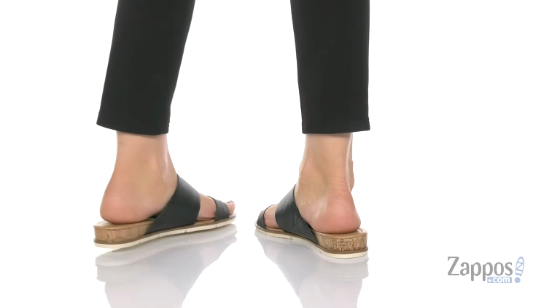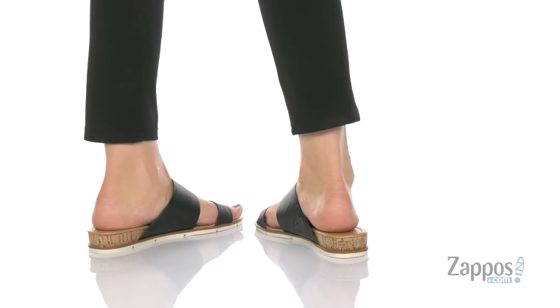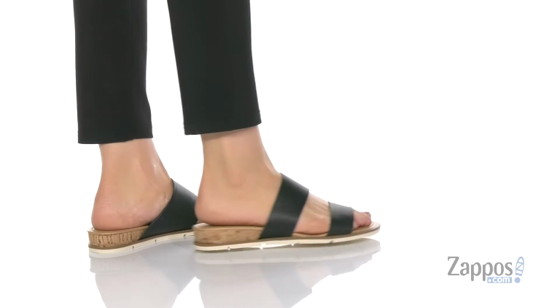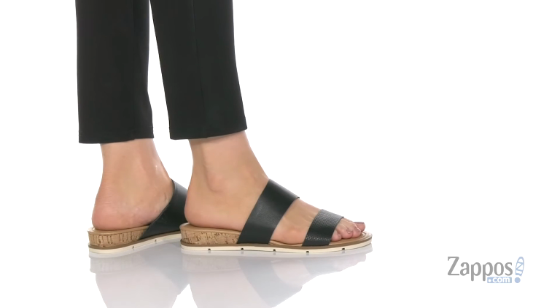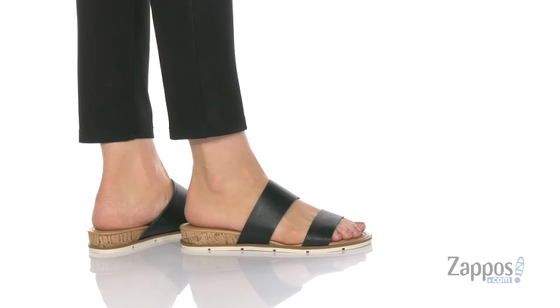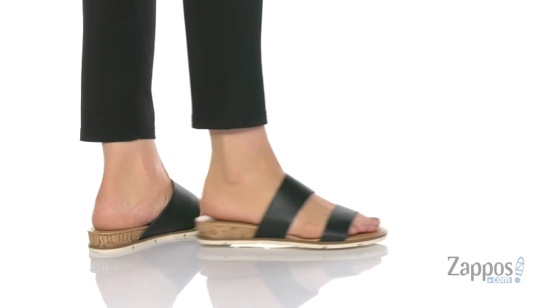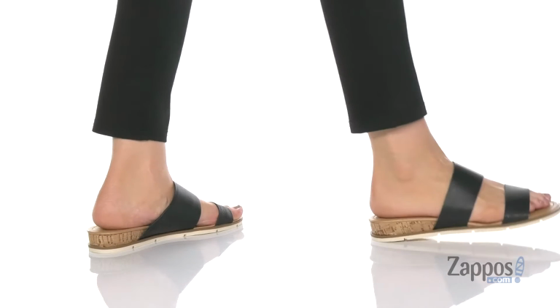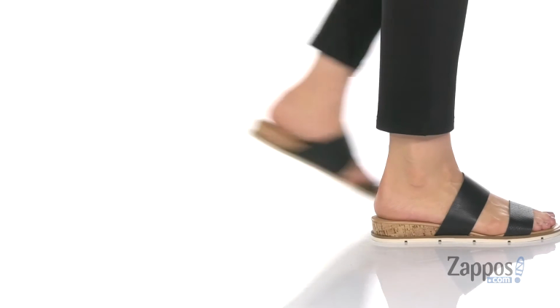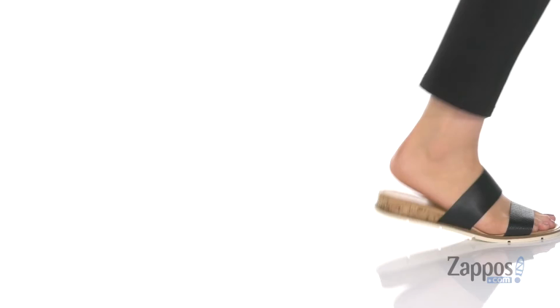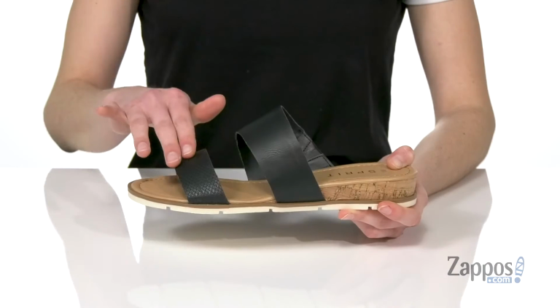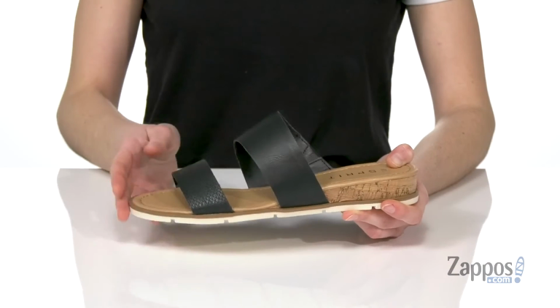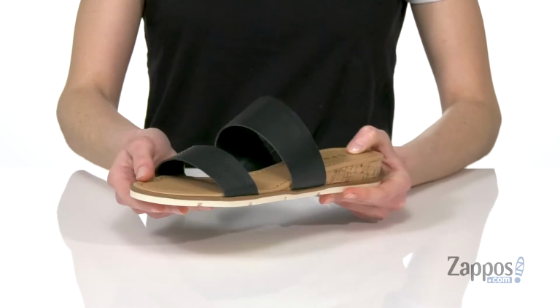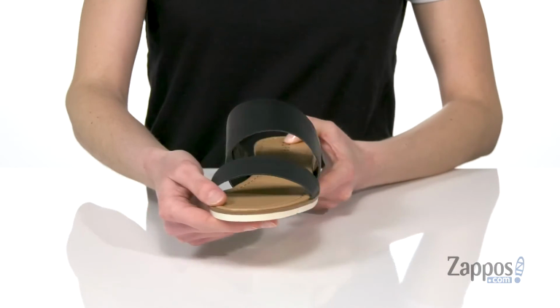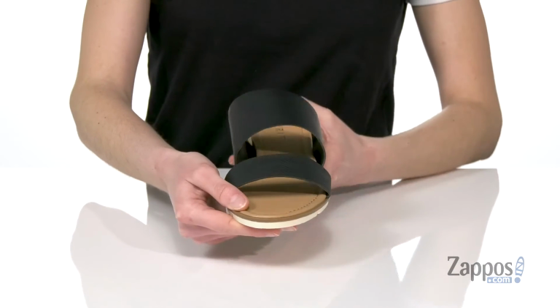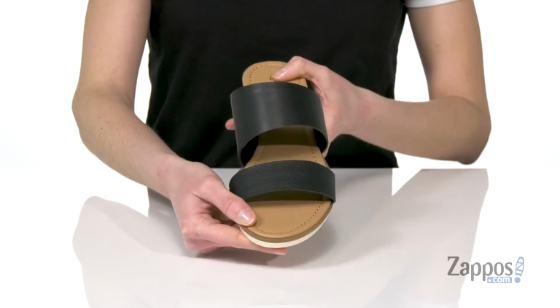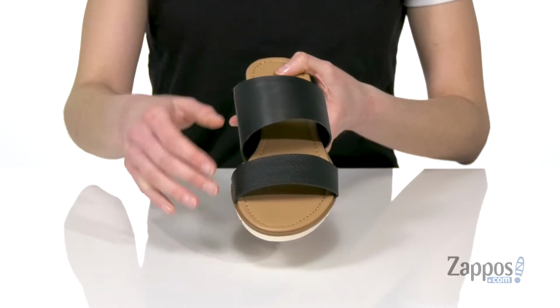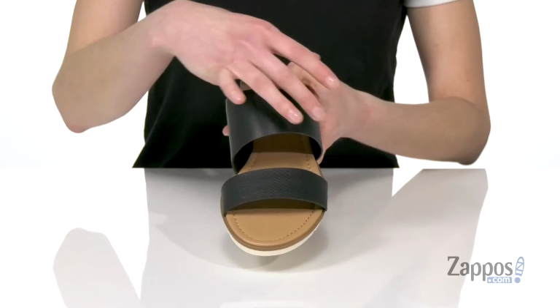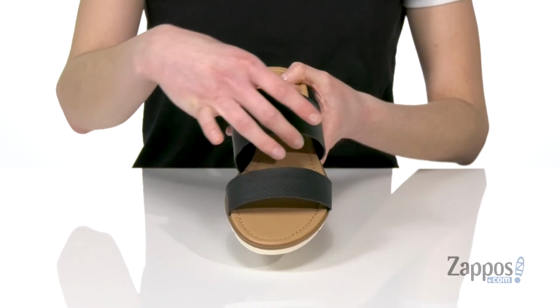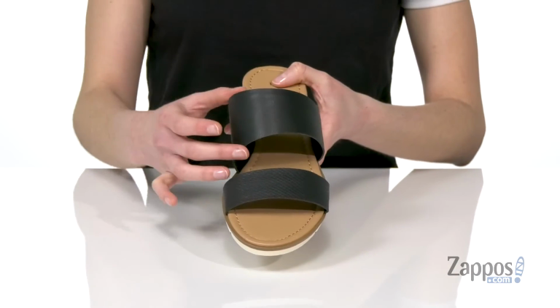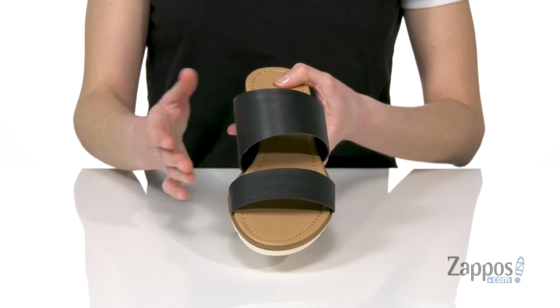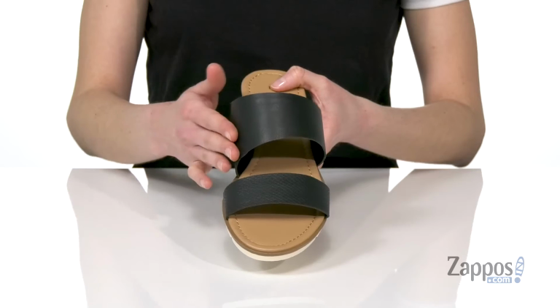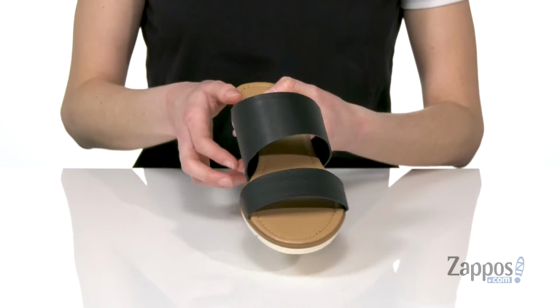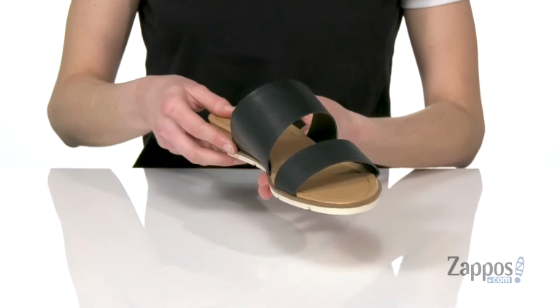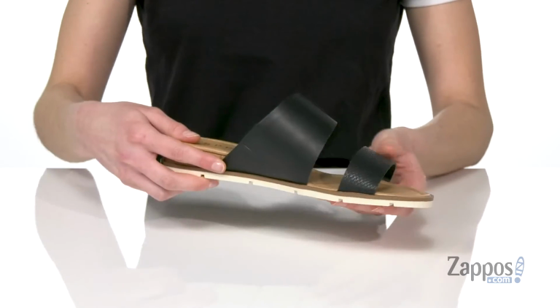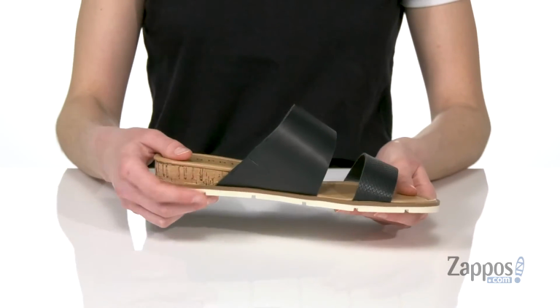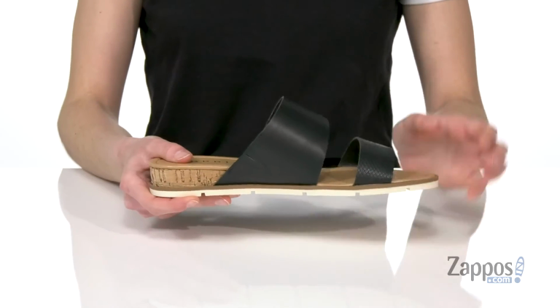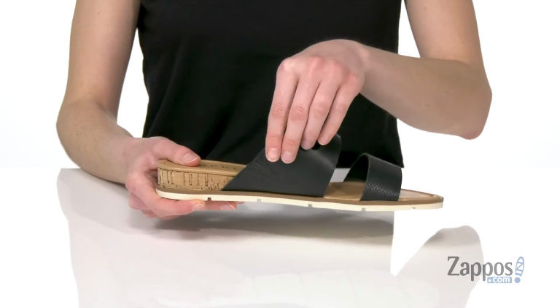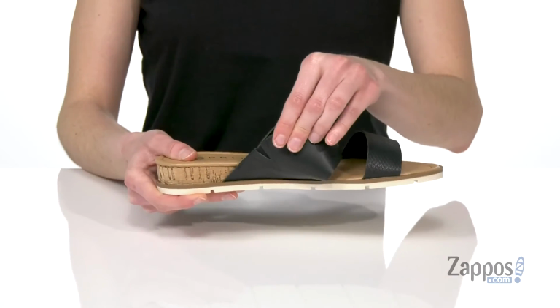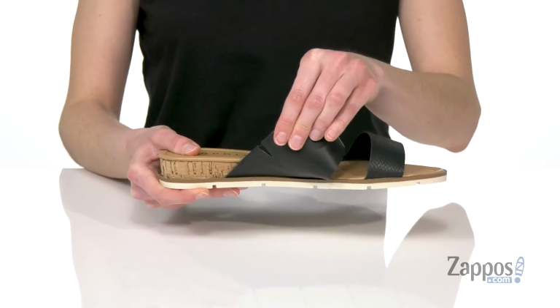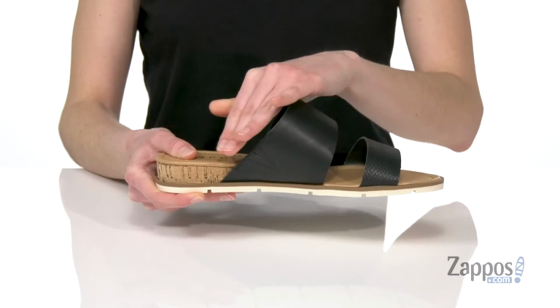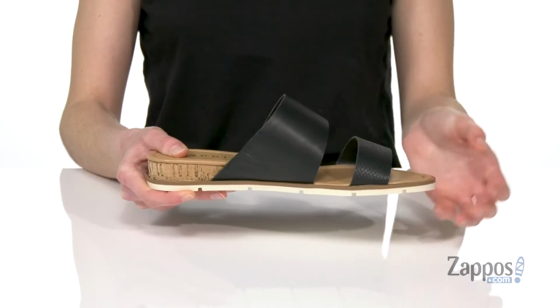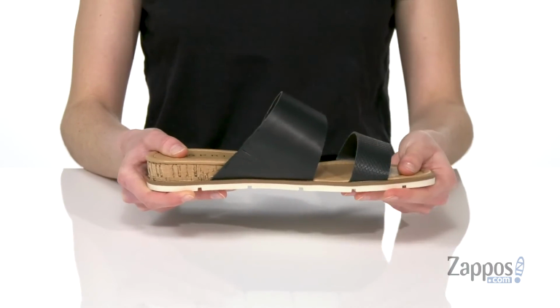These sandals would be really cute with some distressed jeans this summer. You've got a reptile material on that top strap, and the second strap has an asymmetrical shape to it, making it a little bit wider on your opposite side. There's a small stretch panel there so you can slip these on really easily with that extra room.